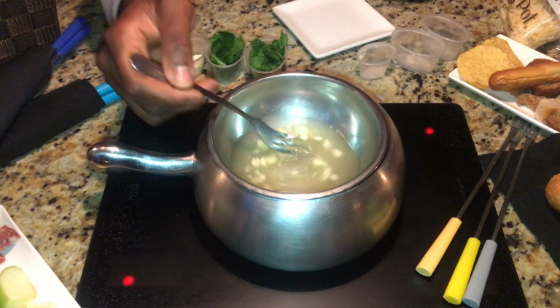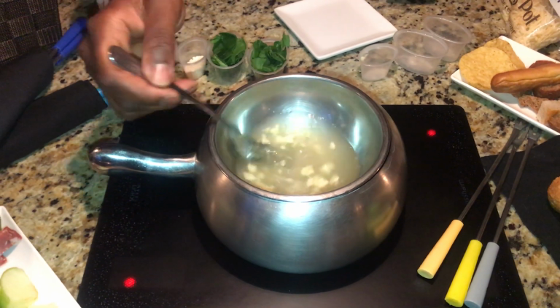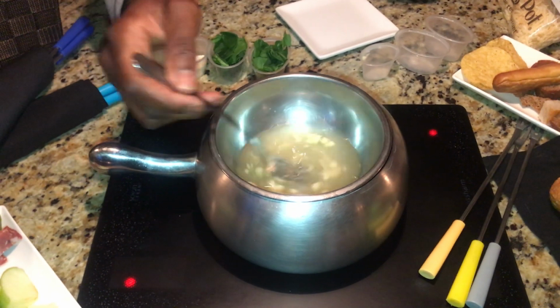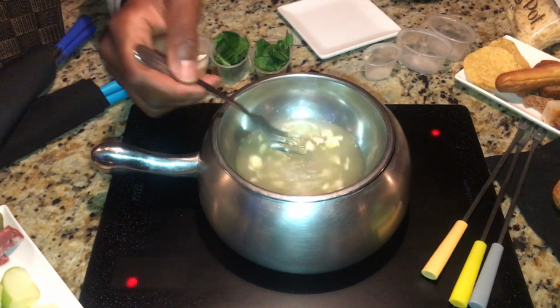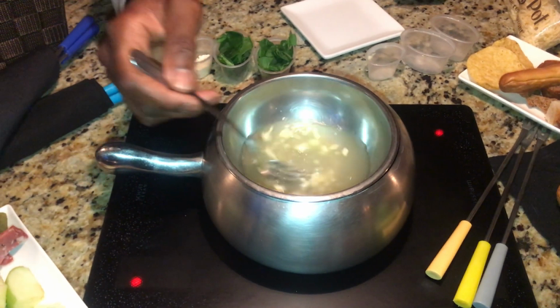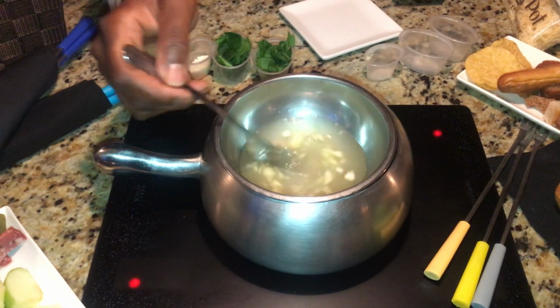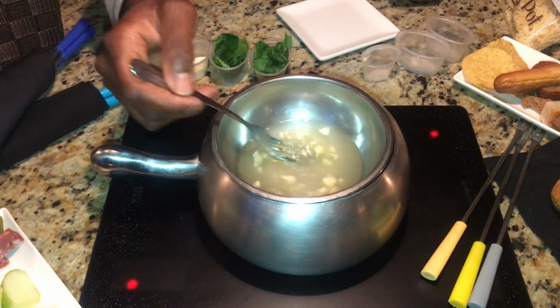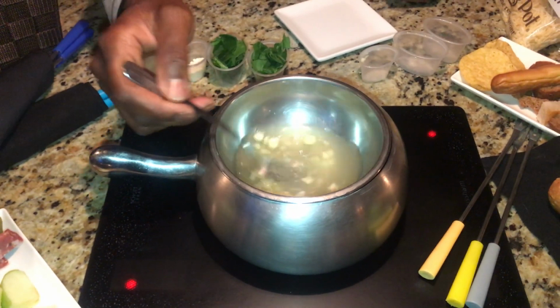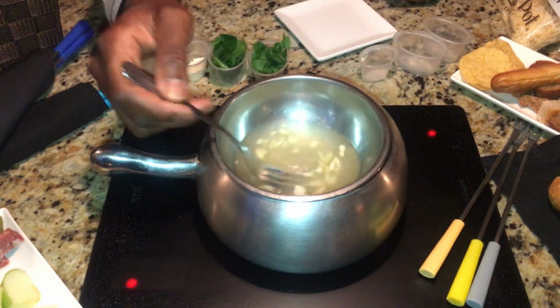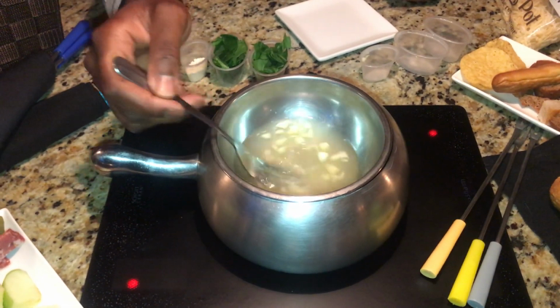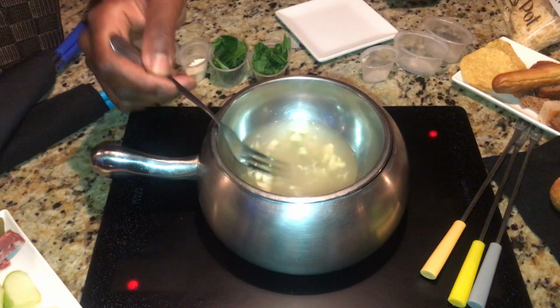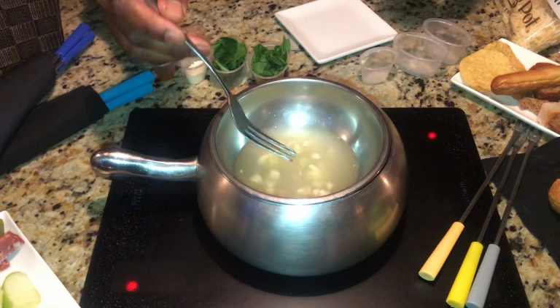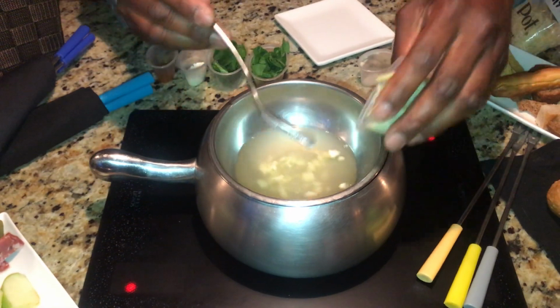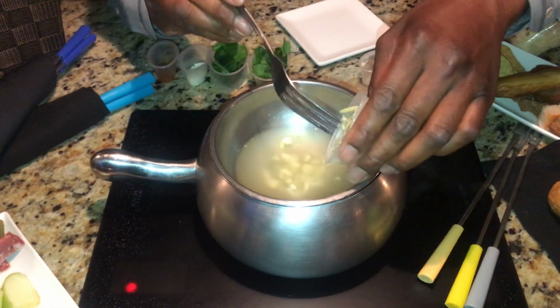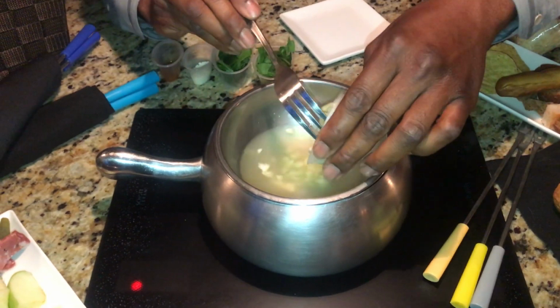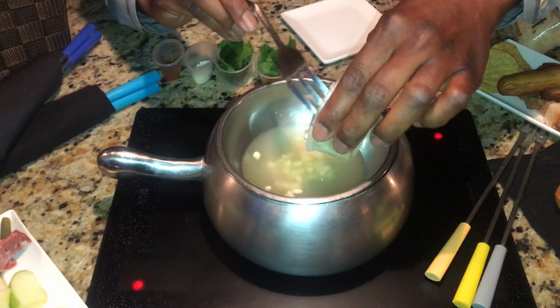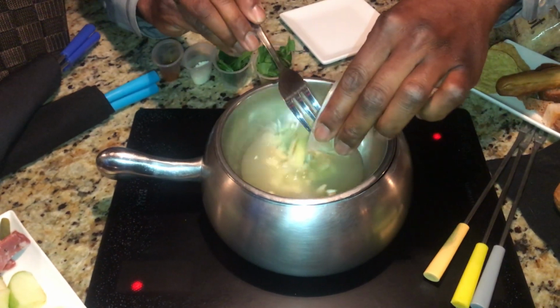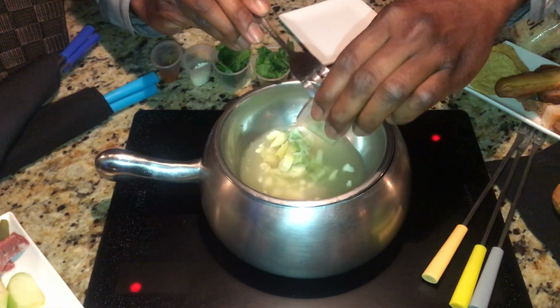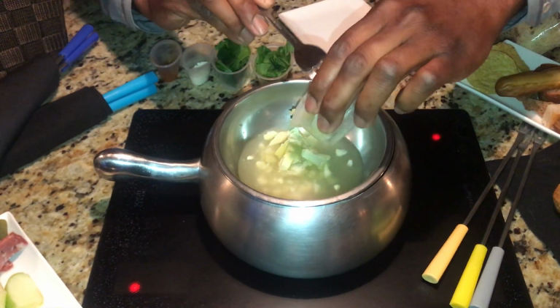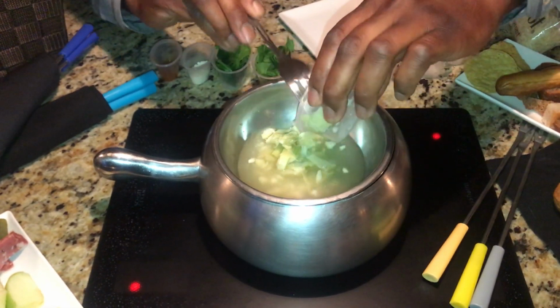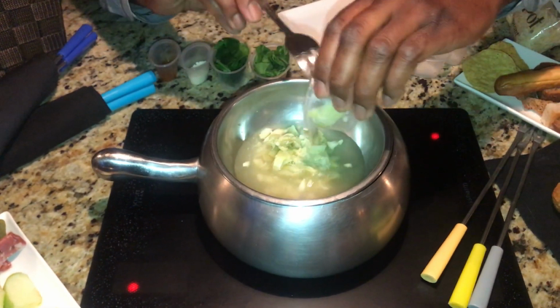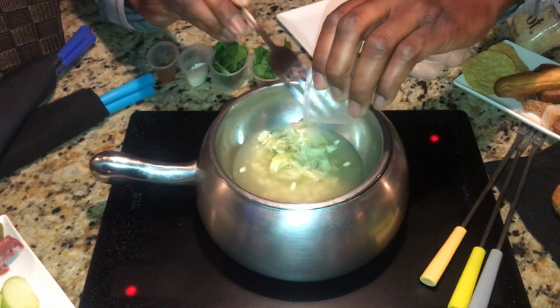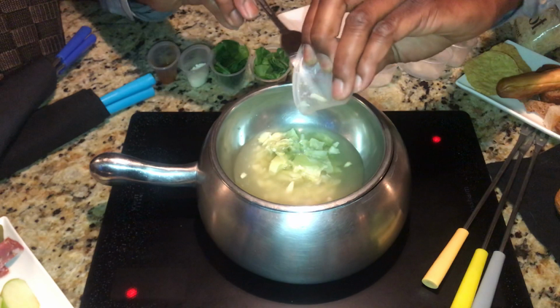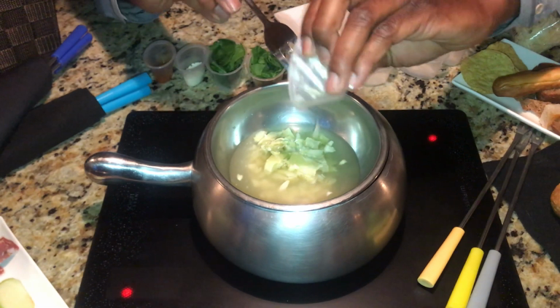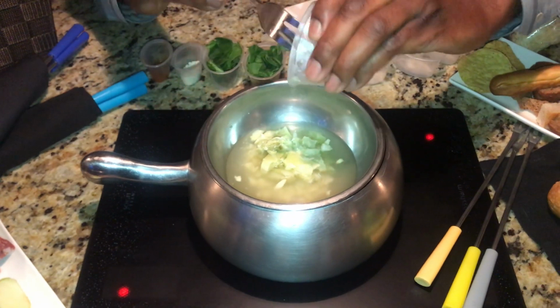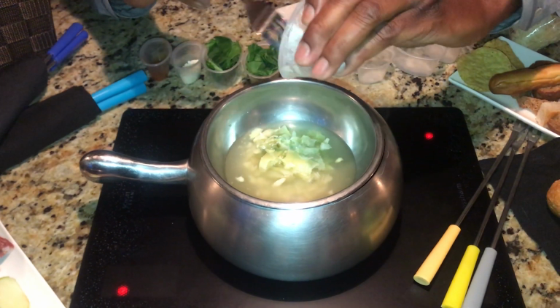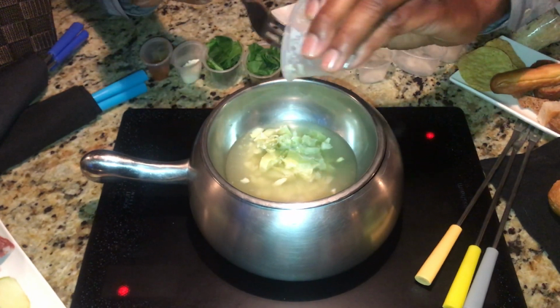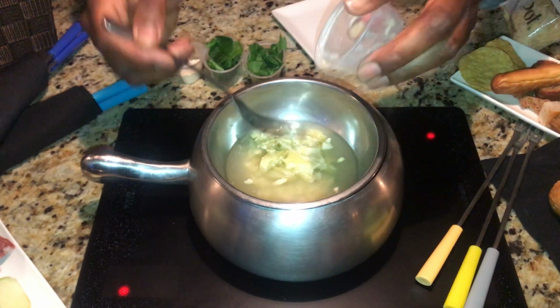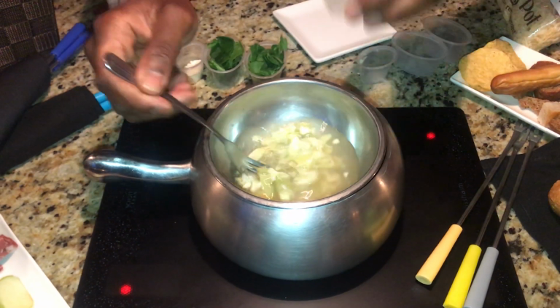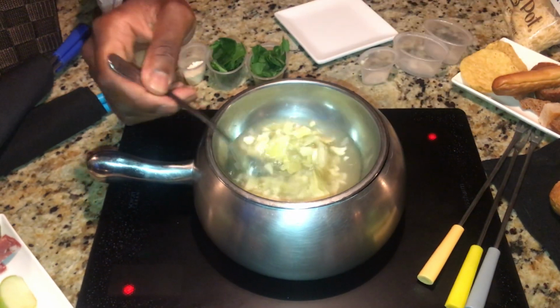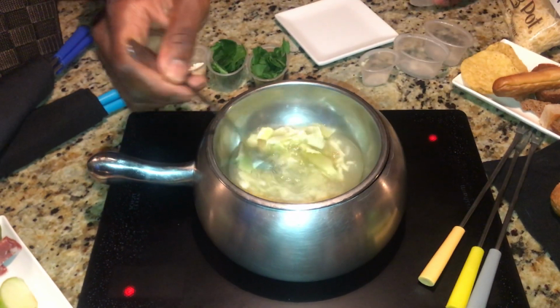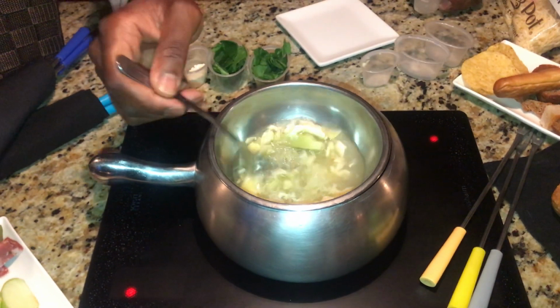The next ingredient that we're going to add is gonna be our chopped artichokes. Keep in mind these are gonna be cold ingredients, so just give them a minute or so to heat up so we can start melting our cheese, which is what we're gonna do next.